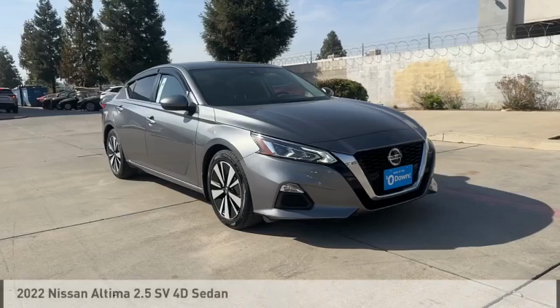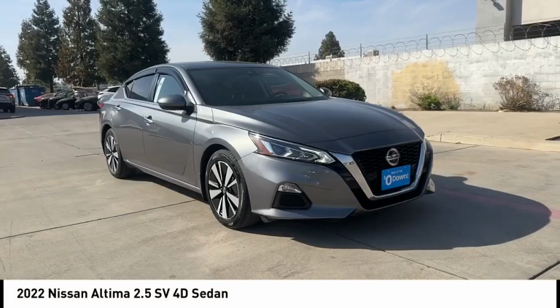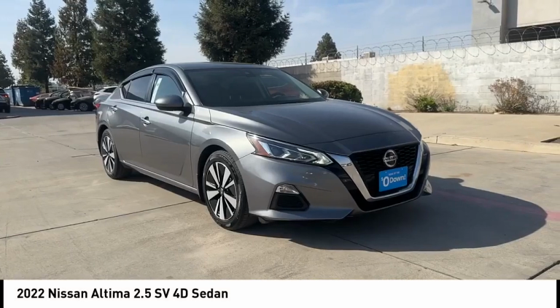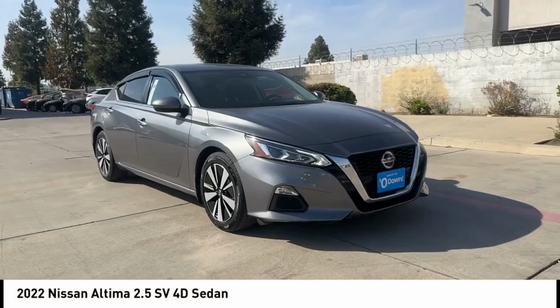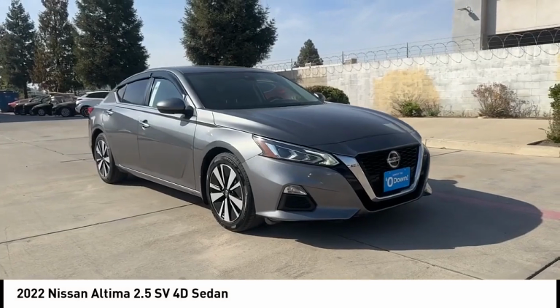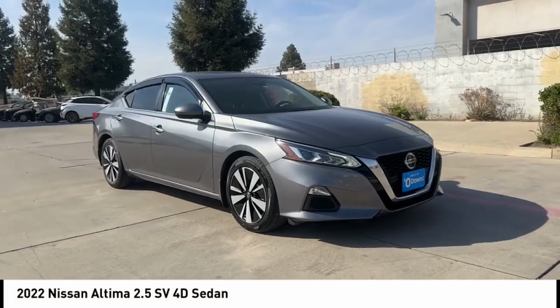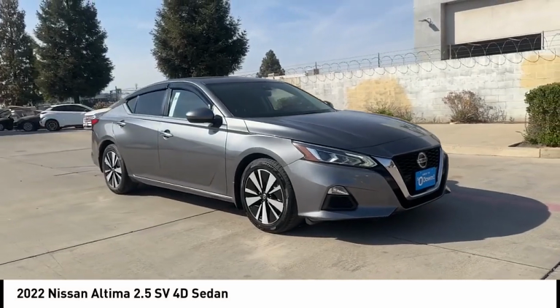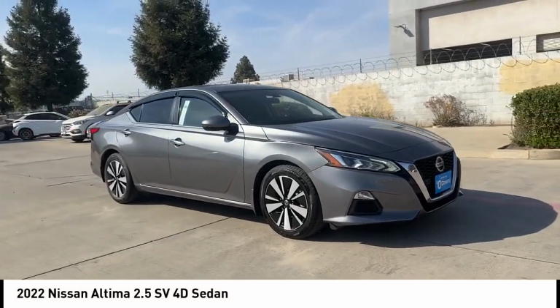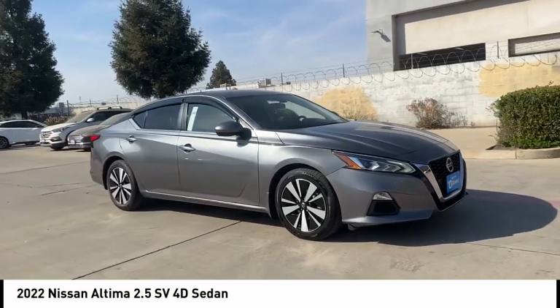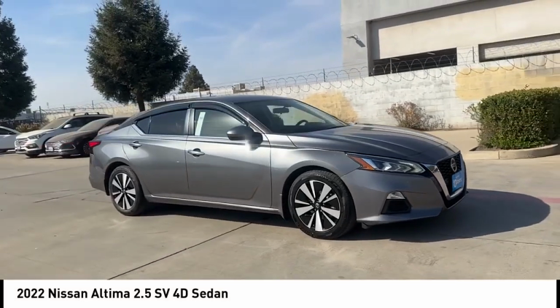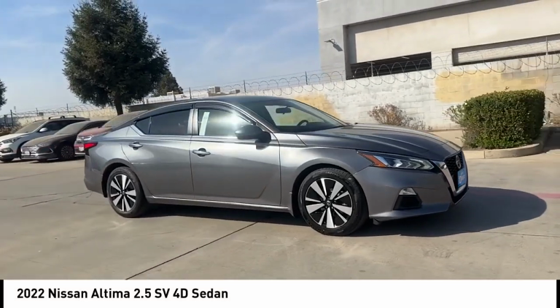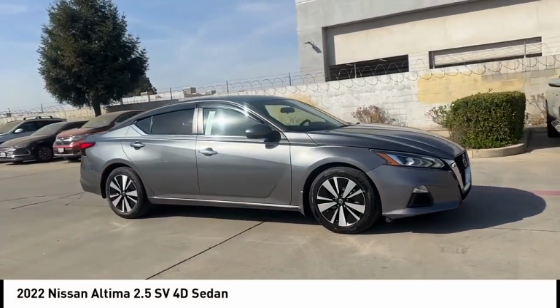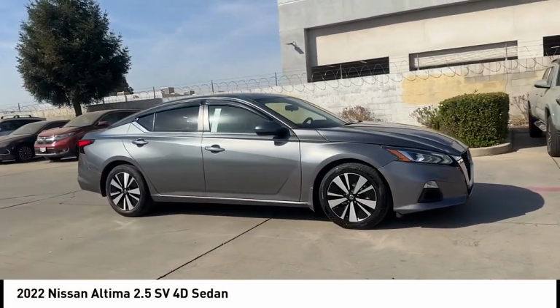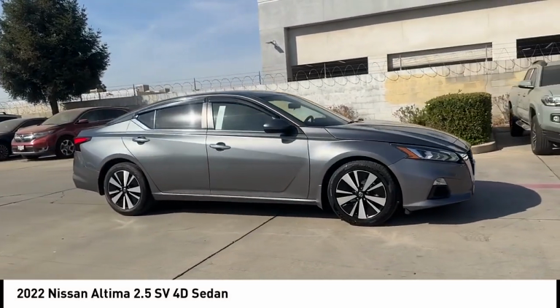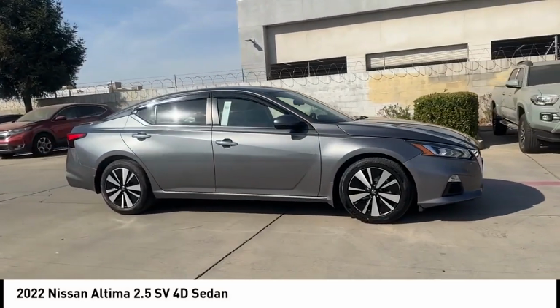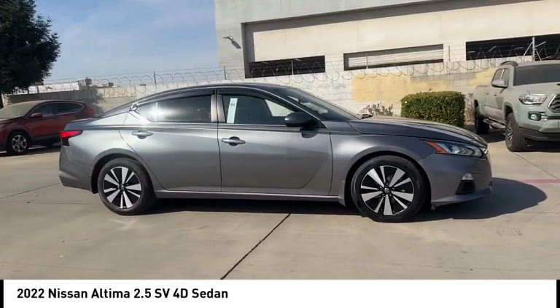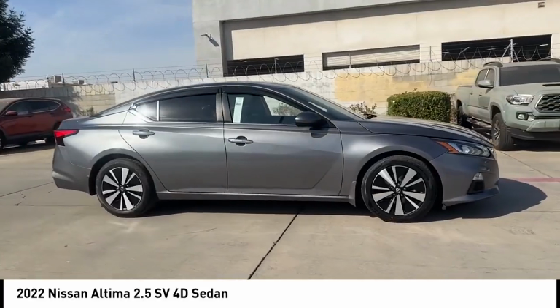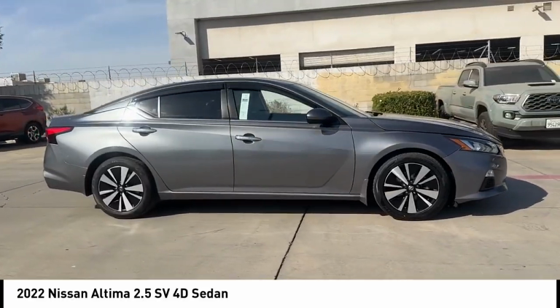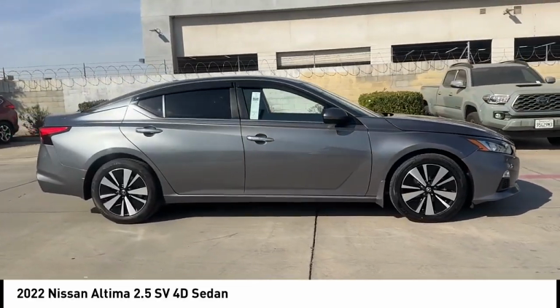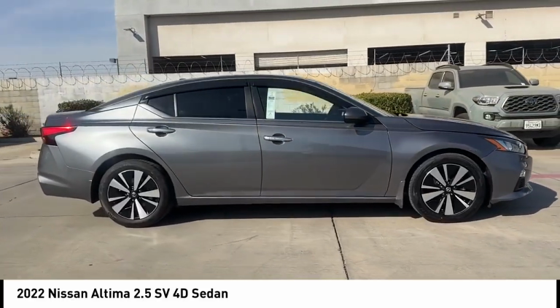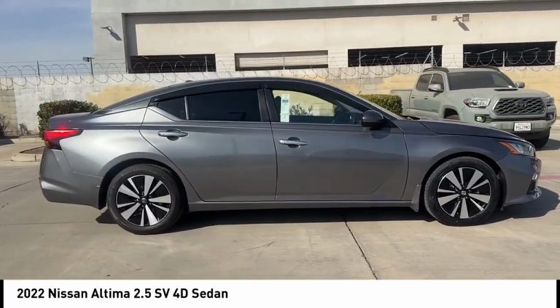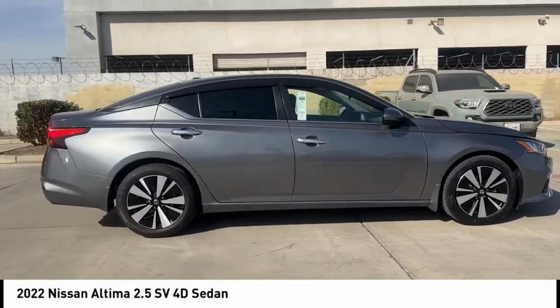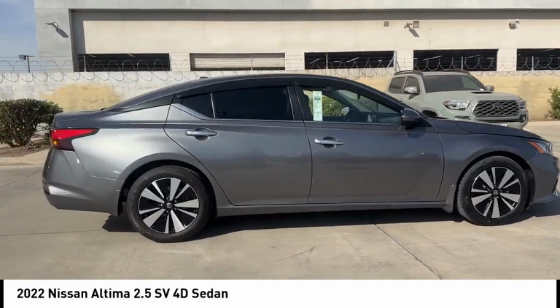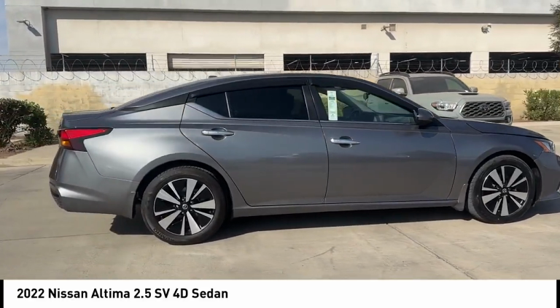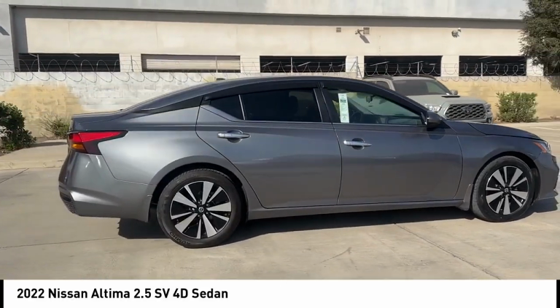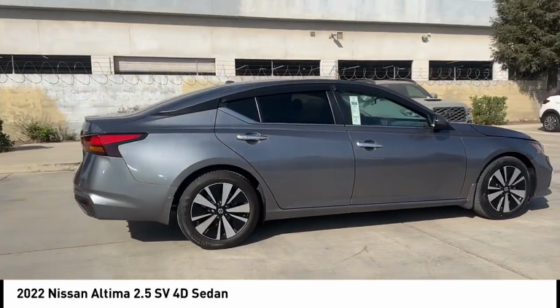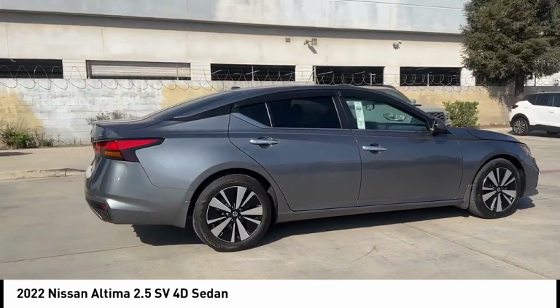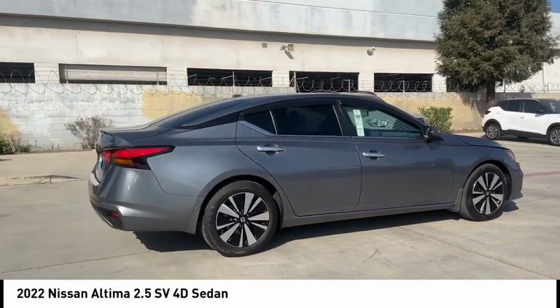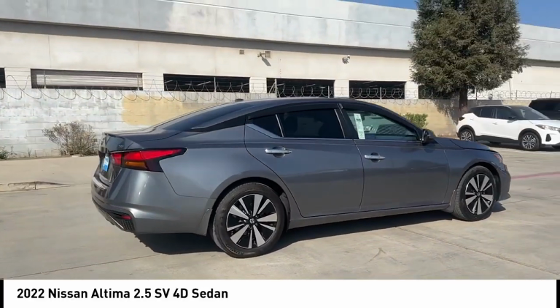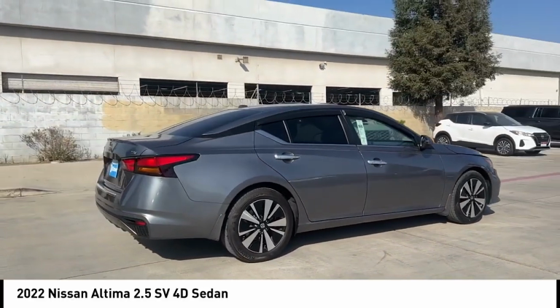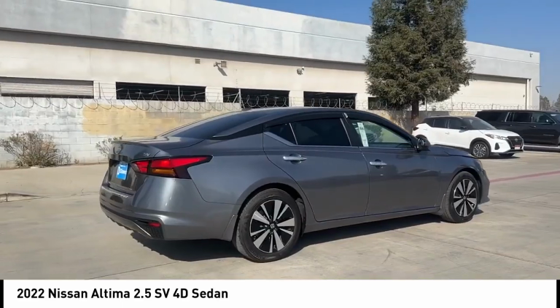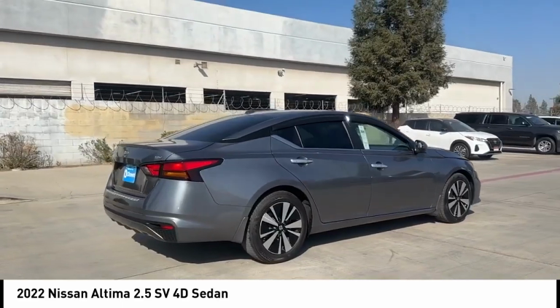You are going to love the 2022 Altima. The Nissan Altima offers advanced features to make life easier, including push-button ignition, which comes standard.